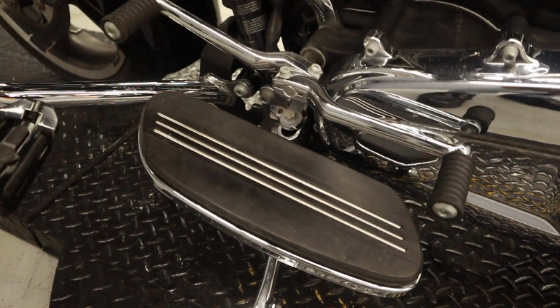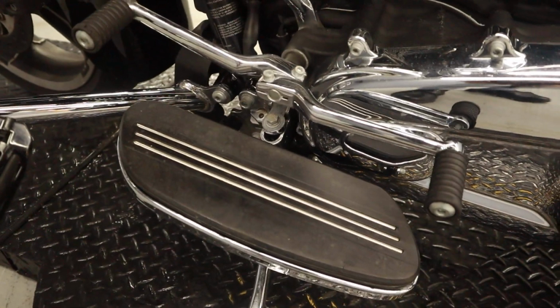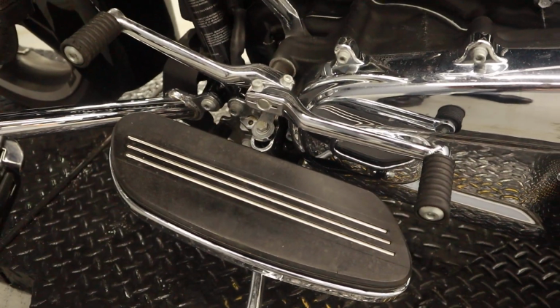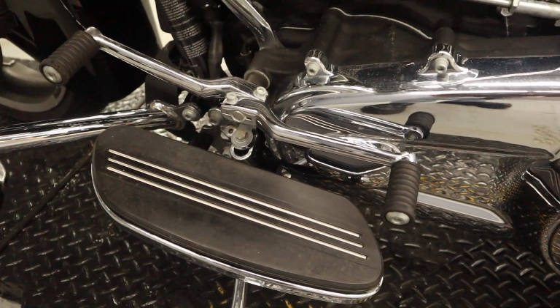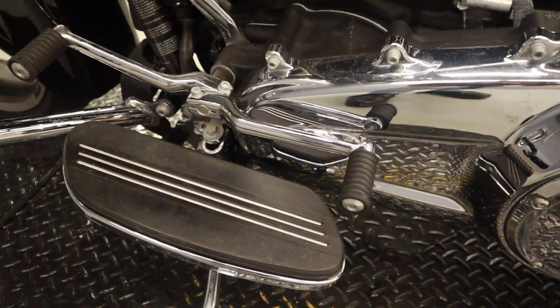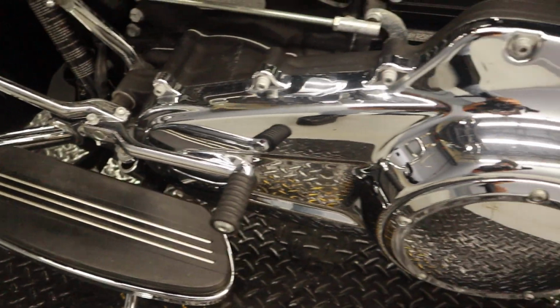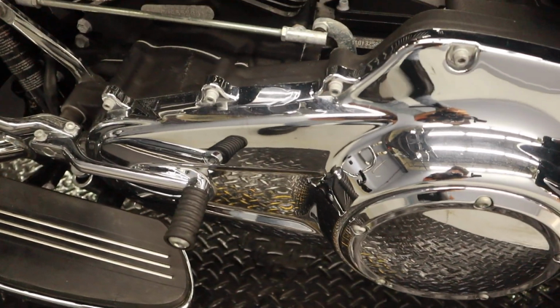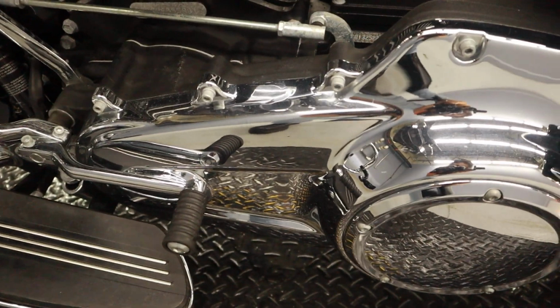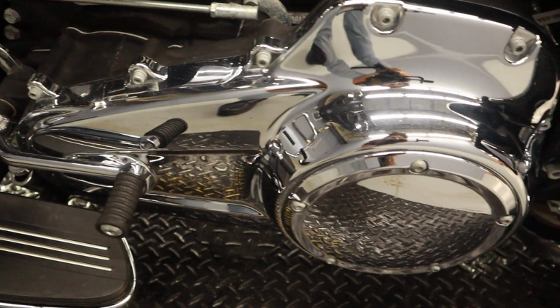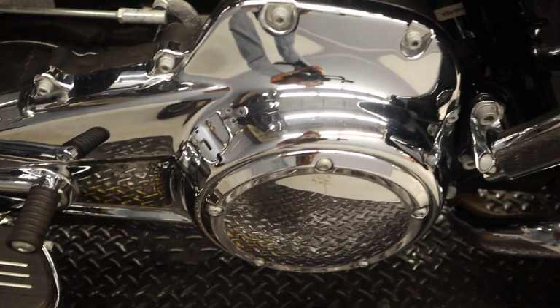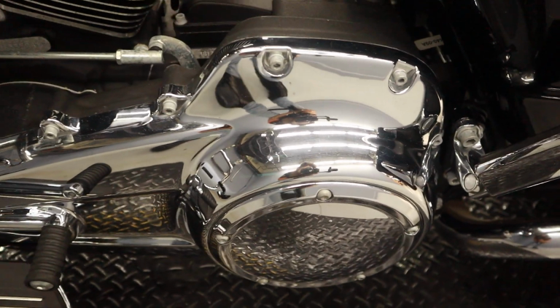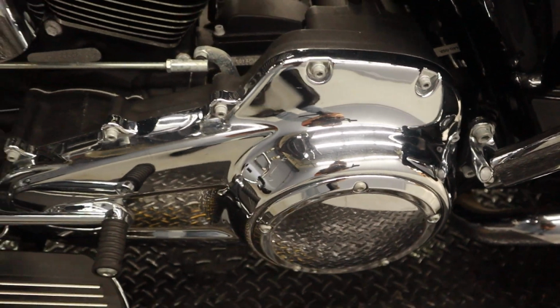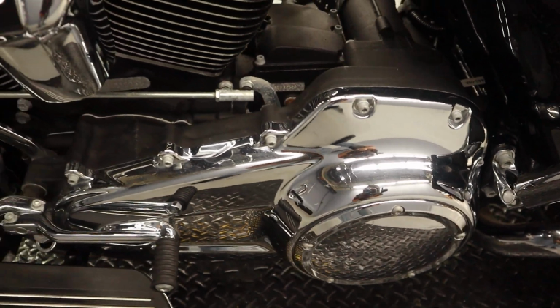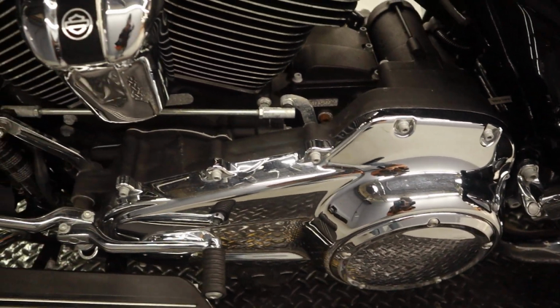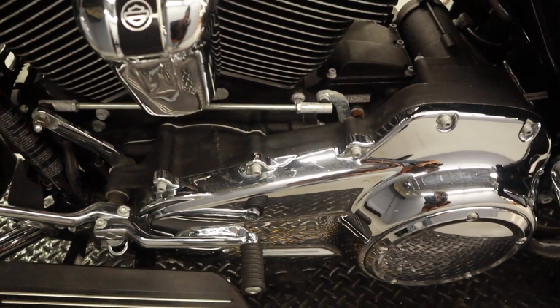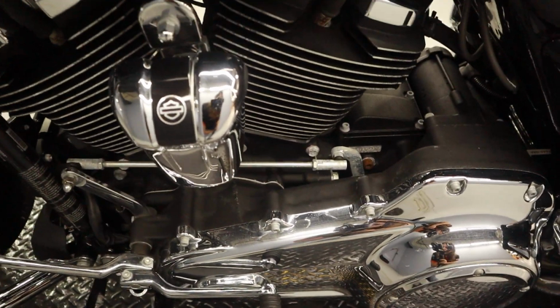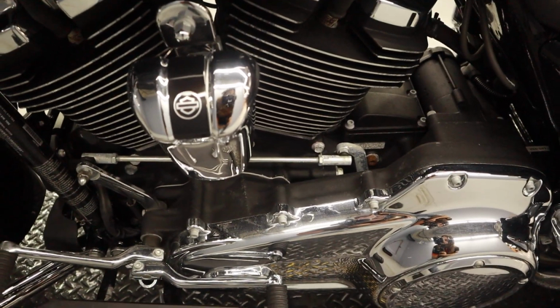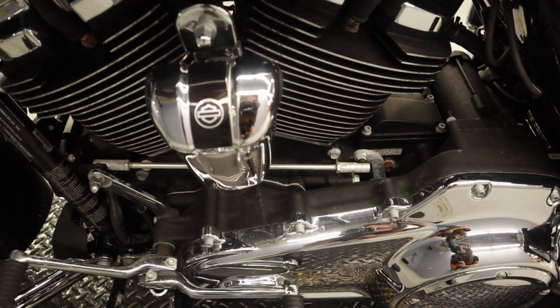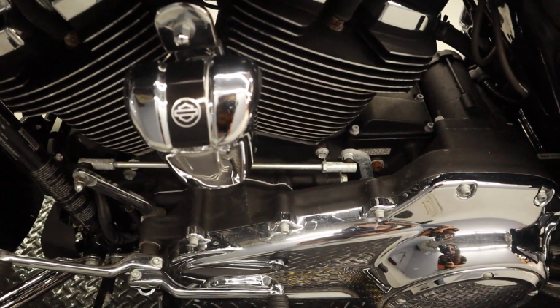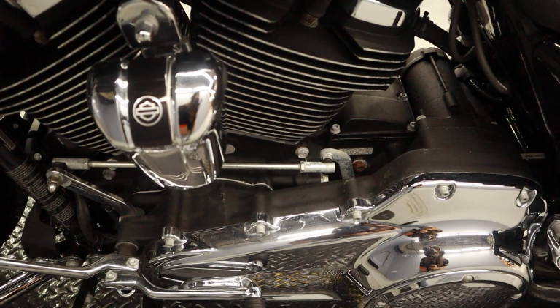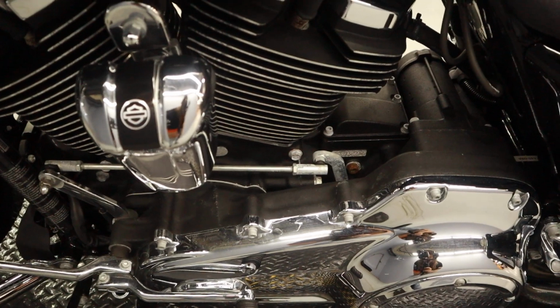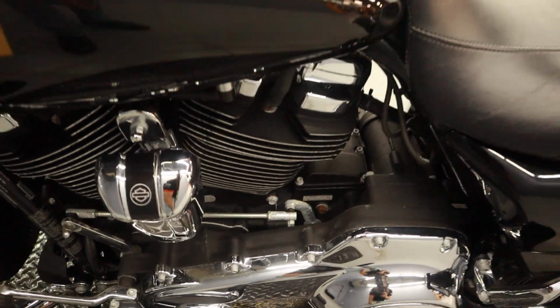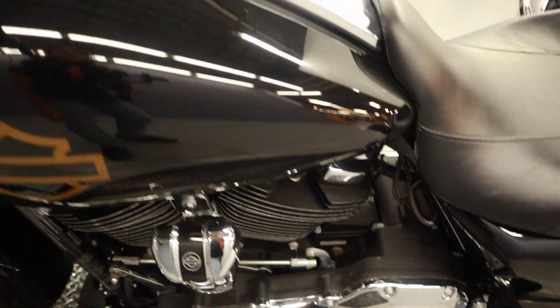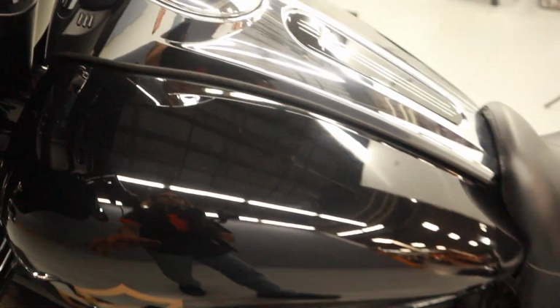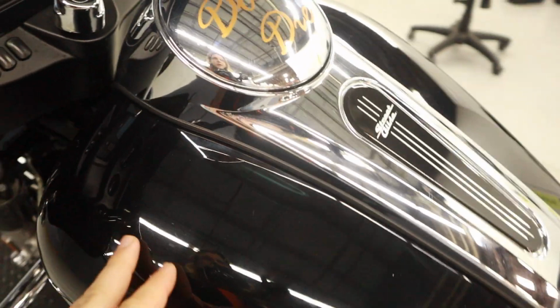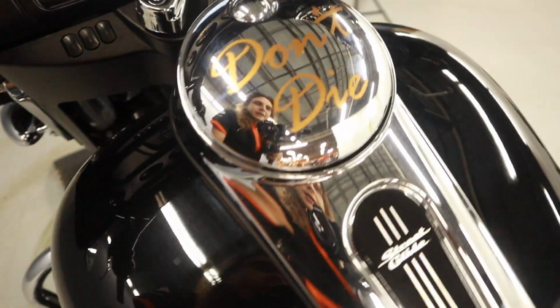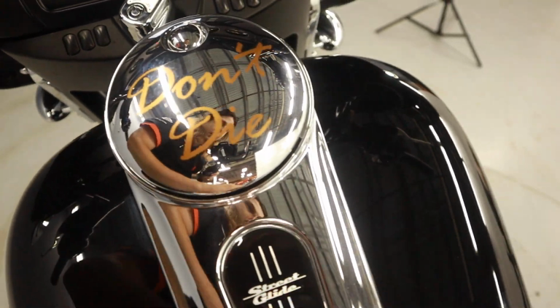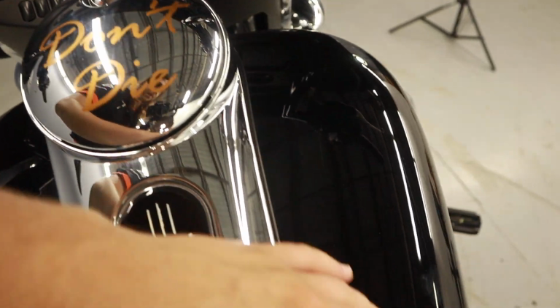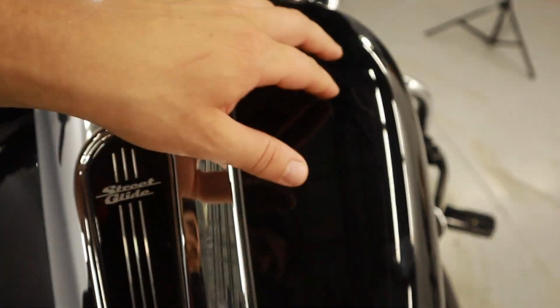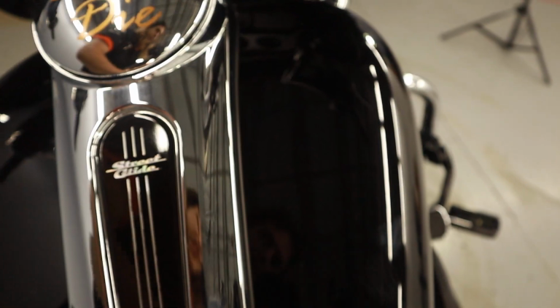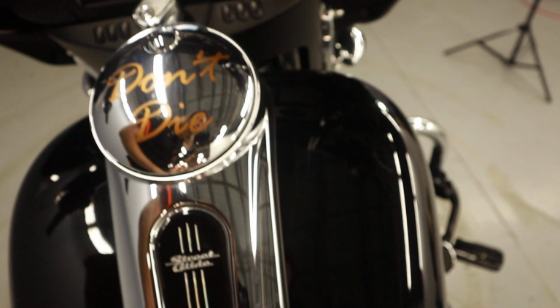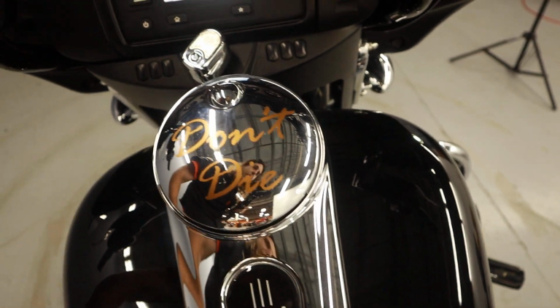Toe and heel shifter, 6-speed transmission — just a little bit of wear and tear that you'd expect from 10,000 miles. Going to buff all the scratches out of here and get it back to that base black.